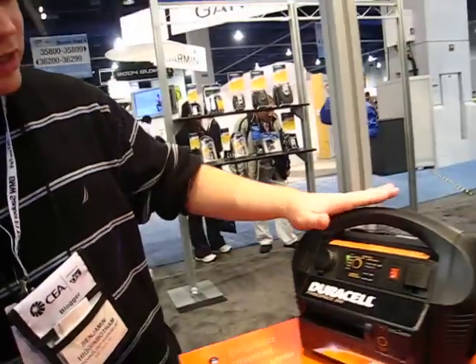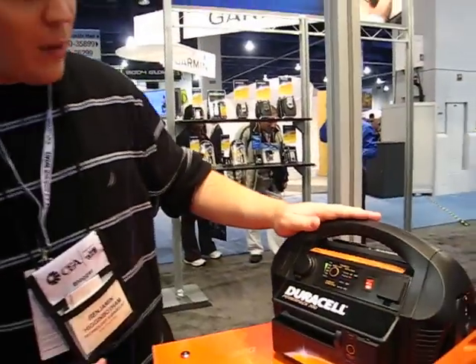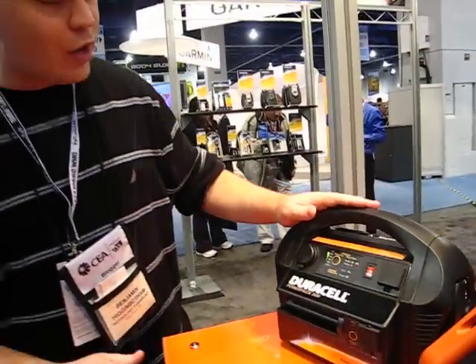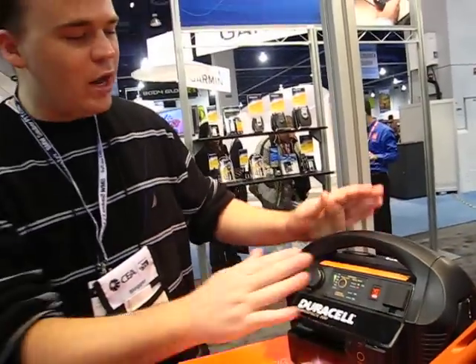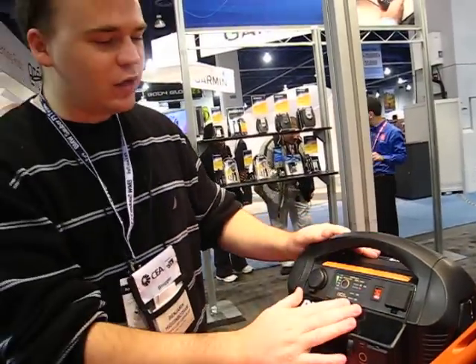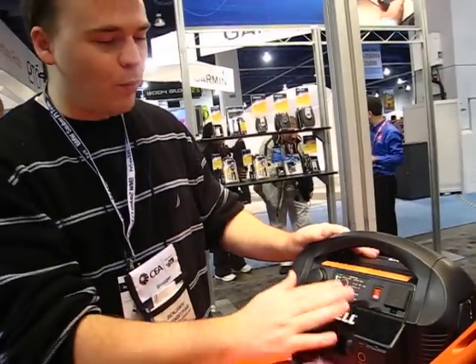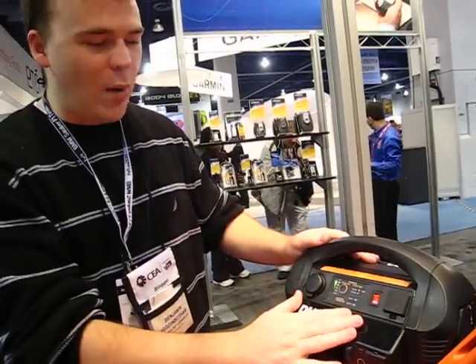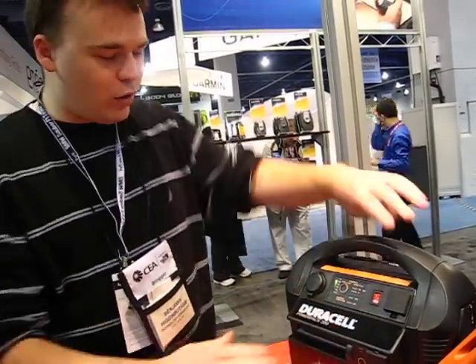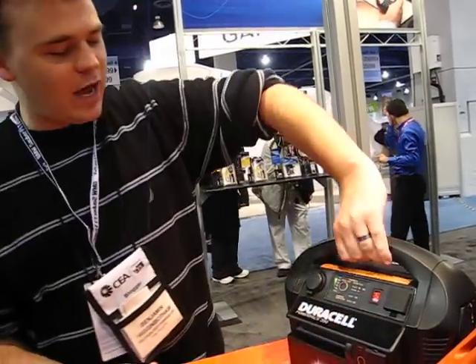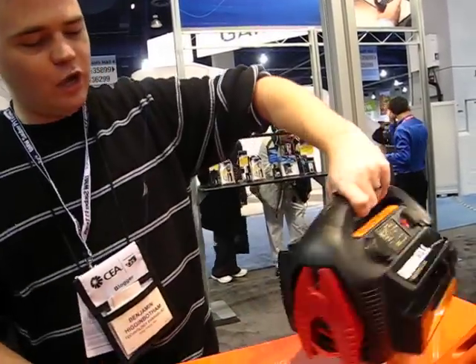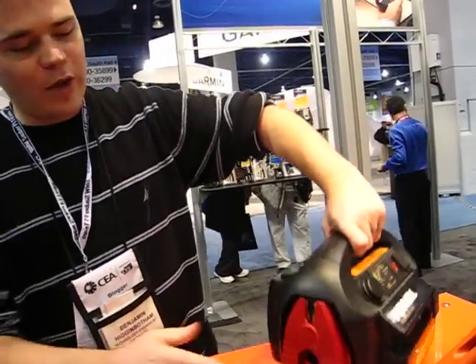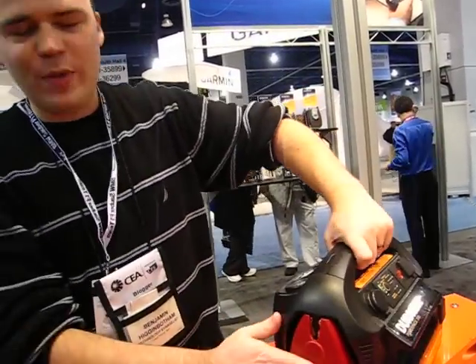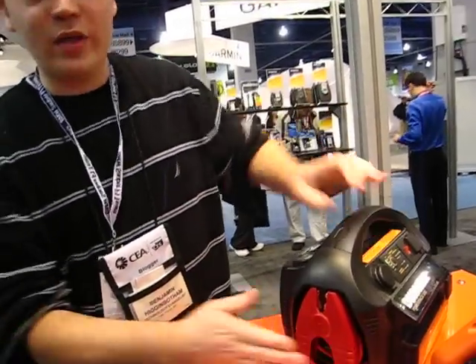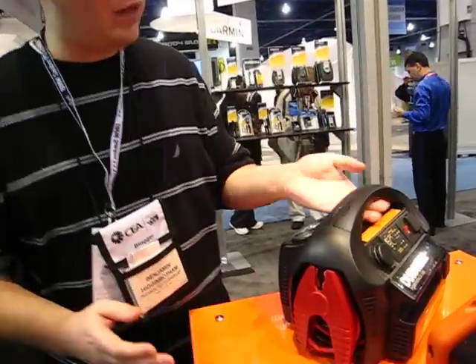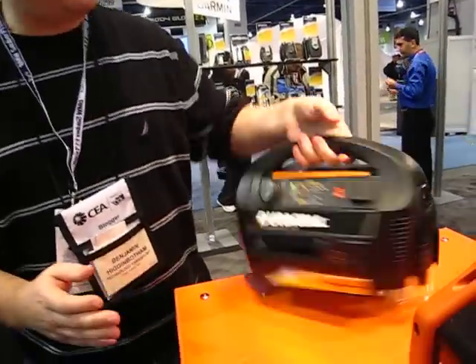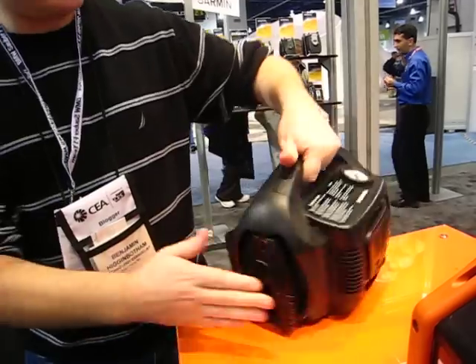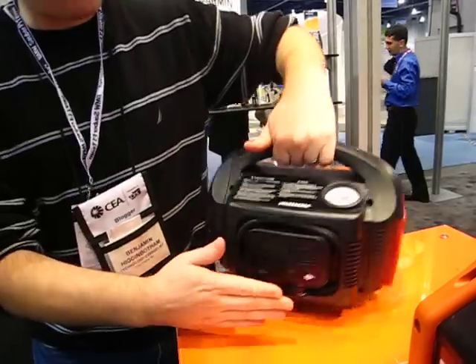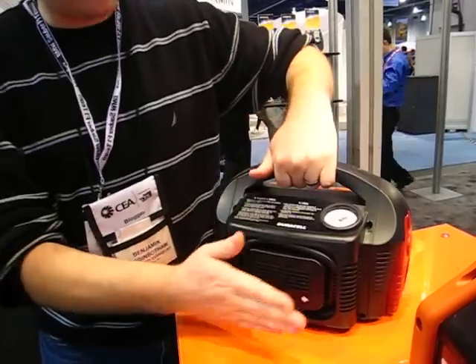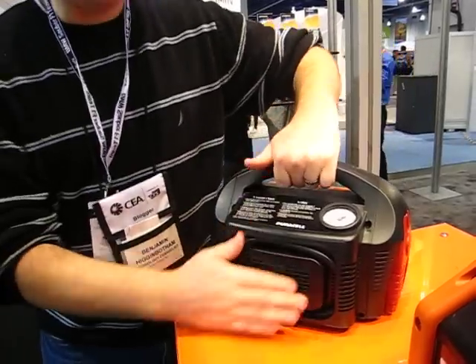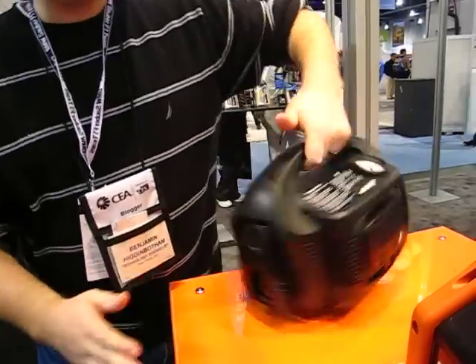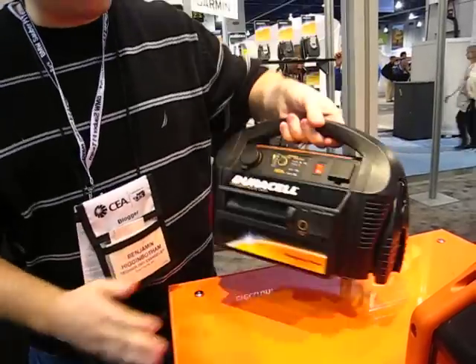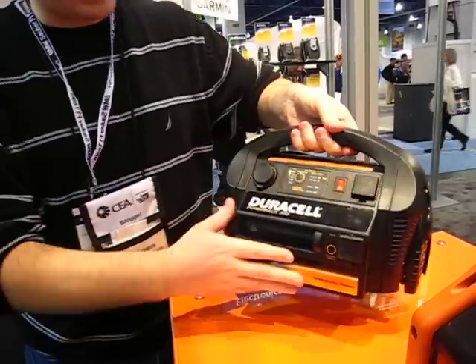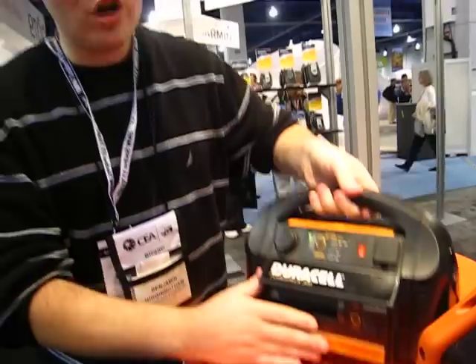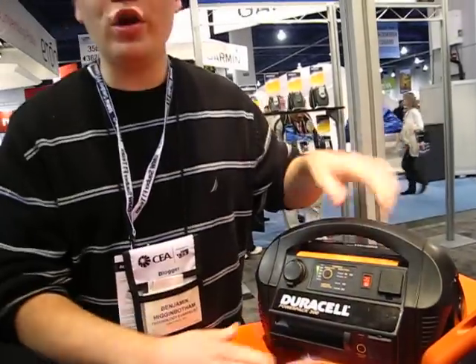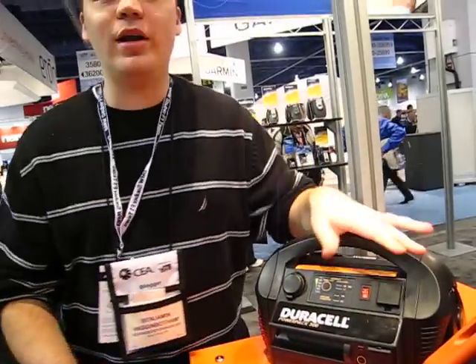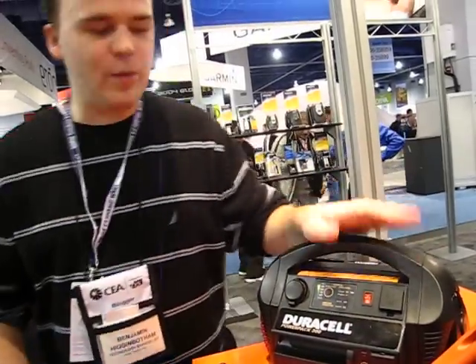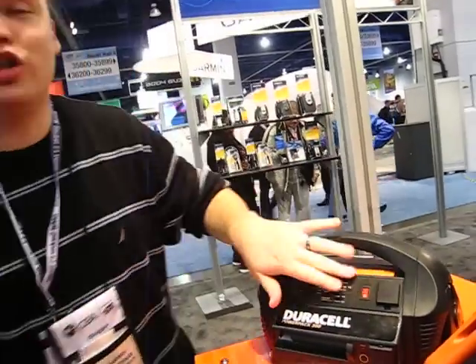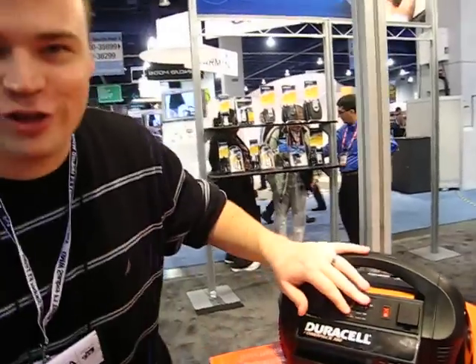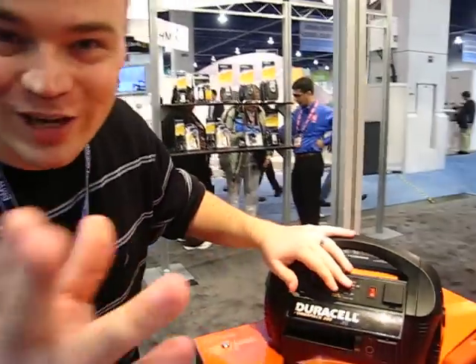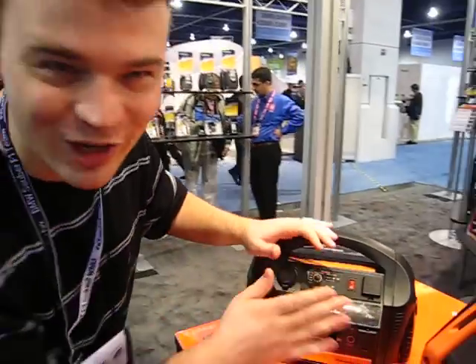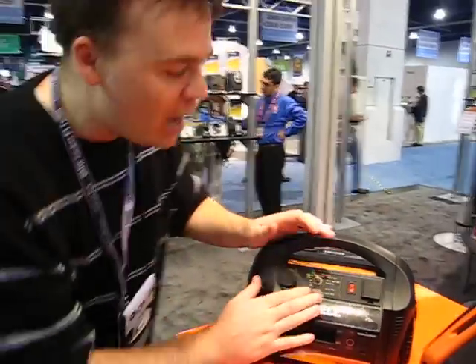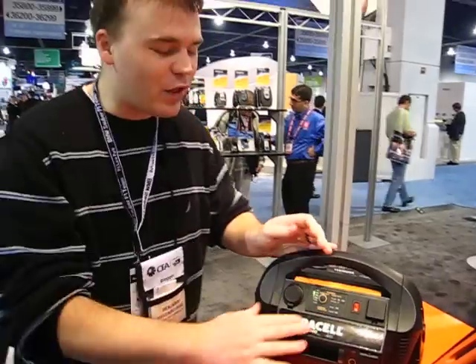Like I said, the PowerPak 300. This is a portable power unit. It's got jumper cables built into the side of the unit, and it's got a compressor in the back. So you just take one of these guys, drop it in your trunk and leave it there — charge it up and leave it there.